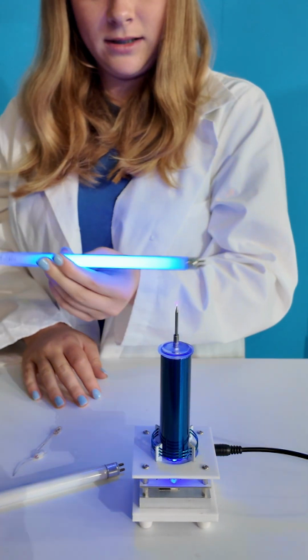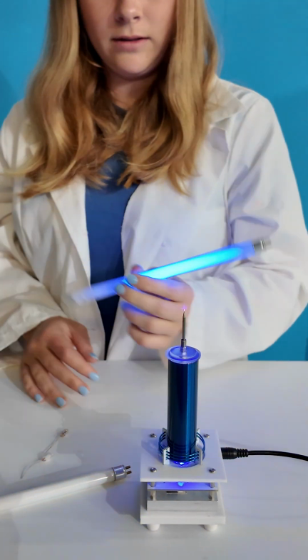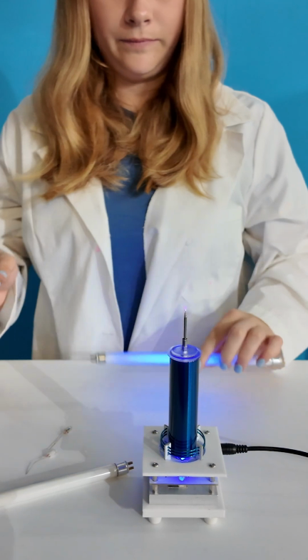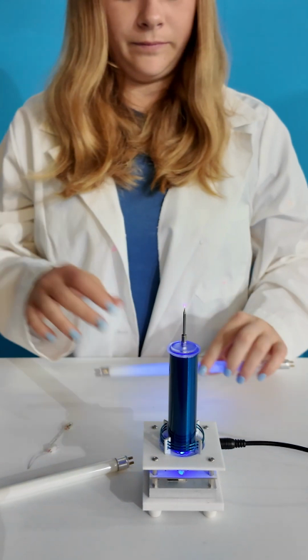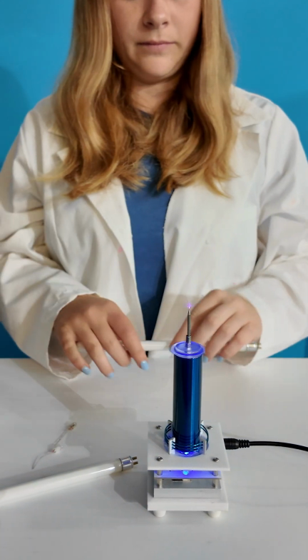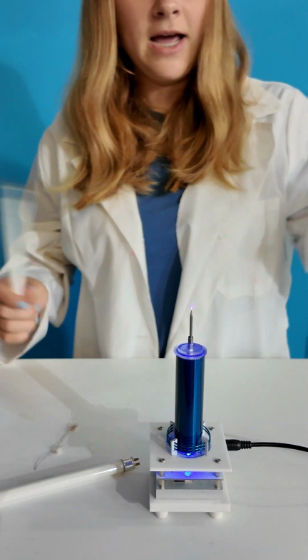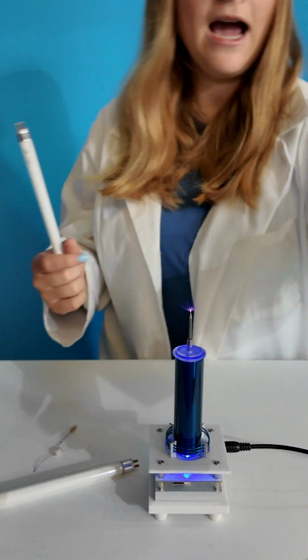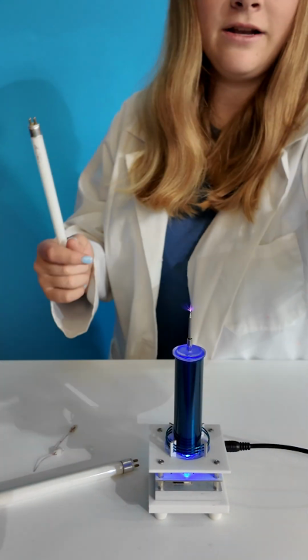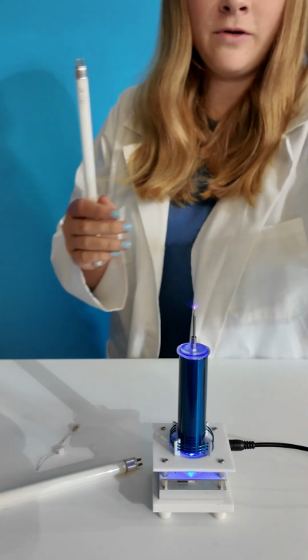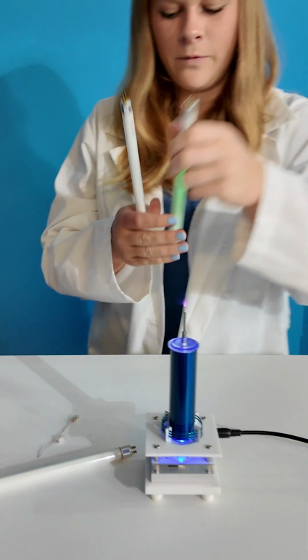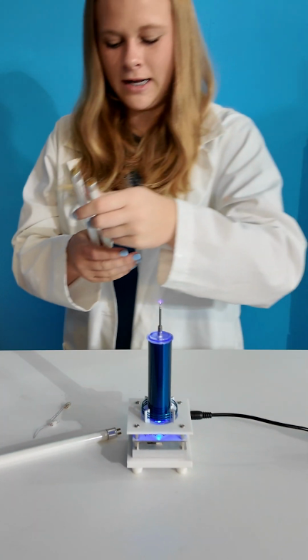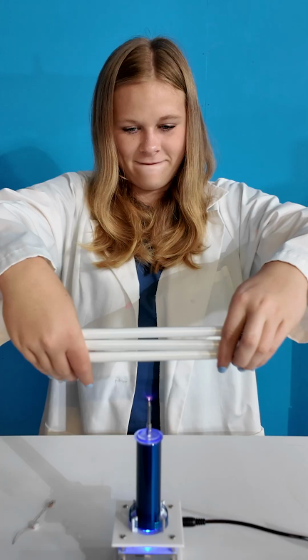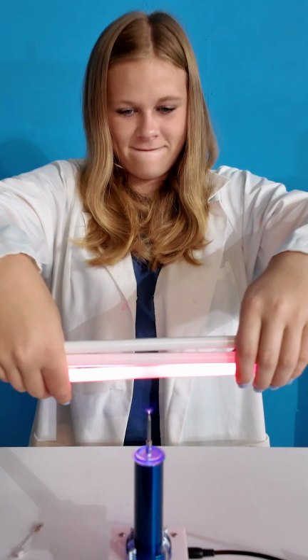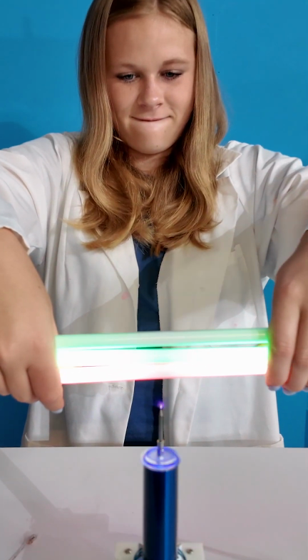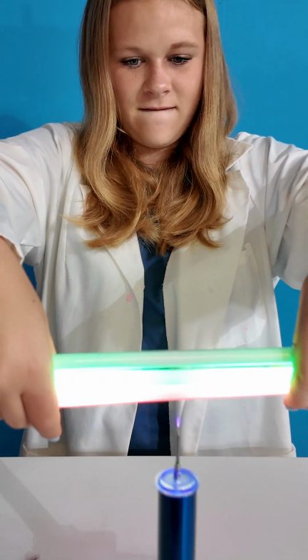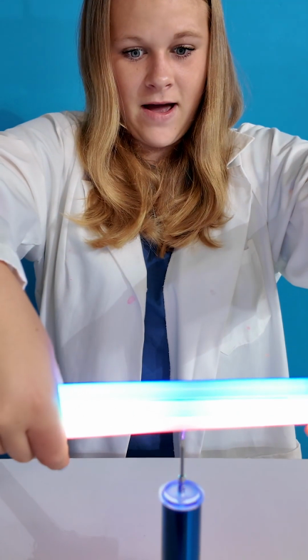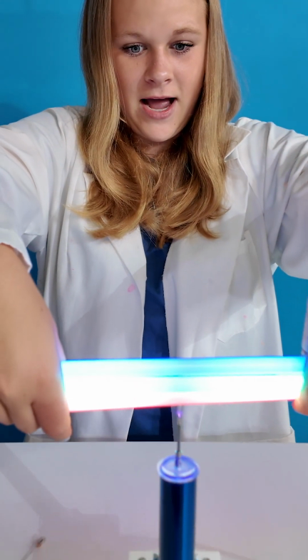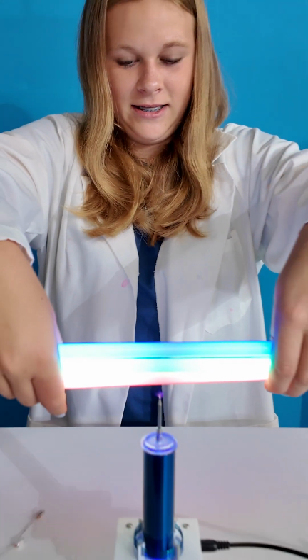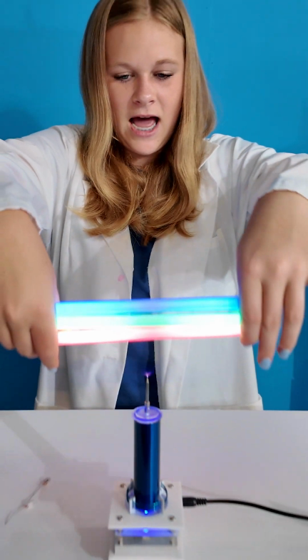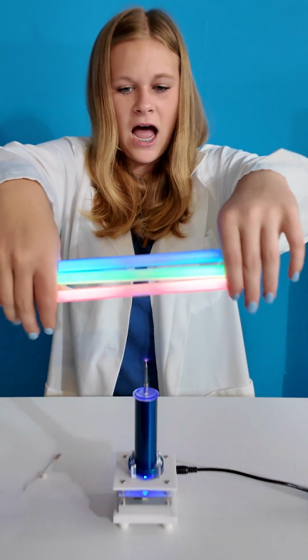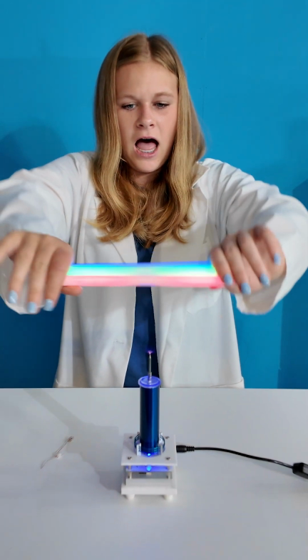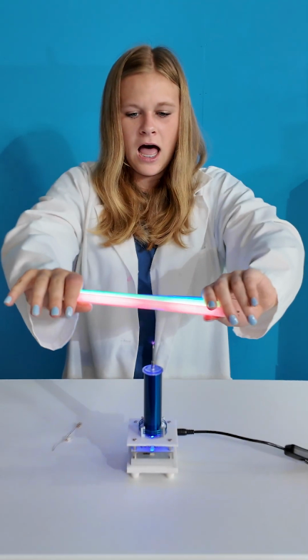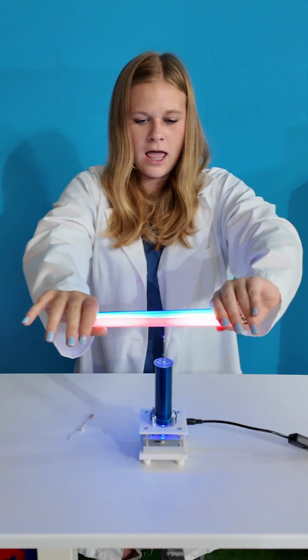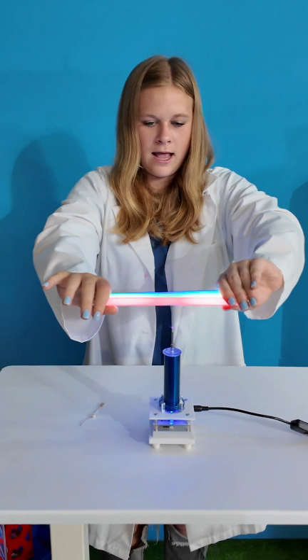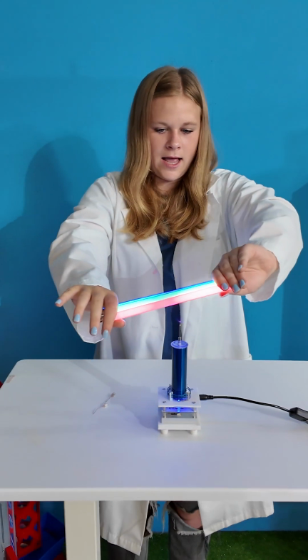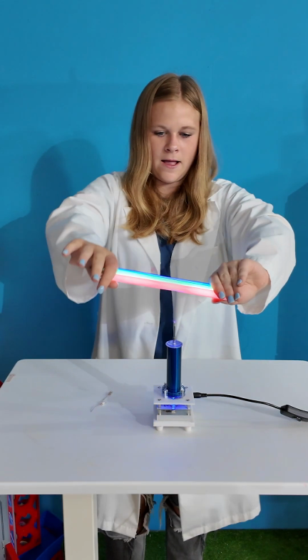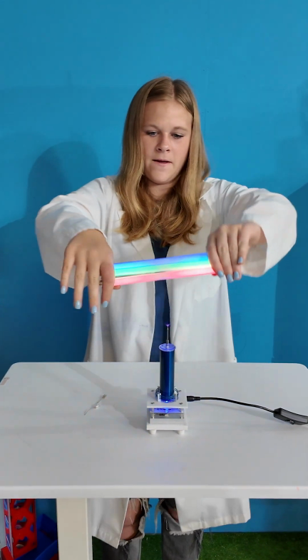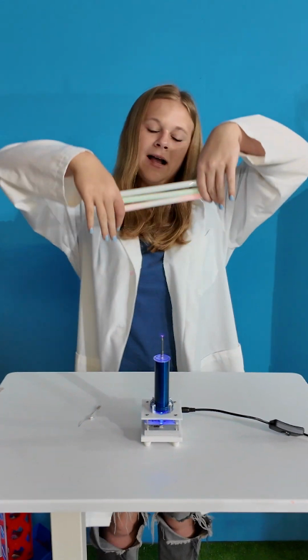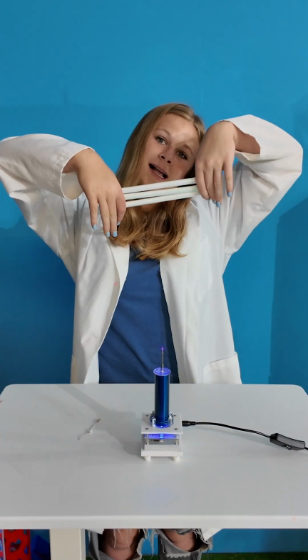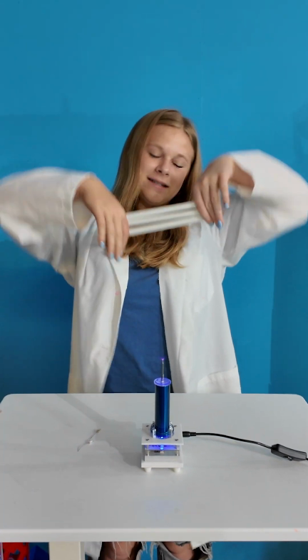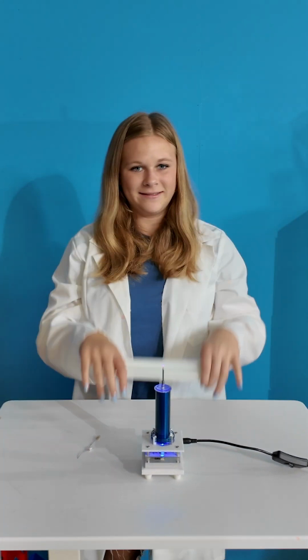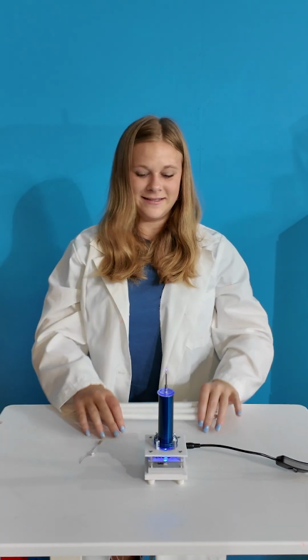Can you do more than one at a time? Yeah, you can do more than one at a time. There you go, ta-da! That is how a Tesla coil works. Pretty cool.